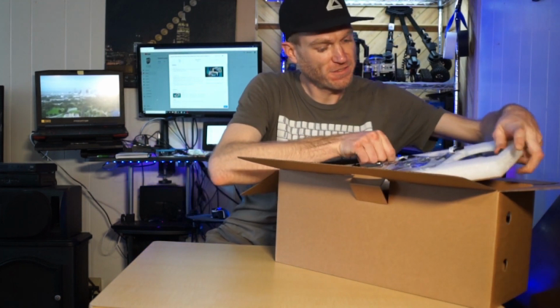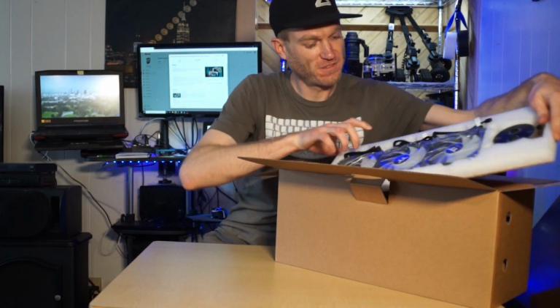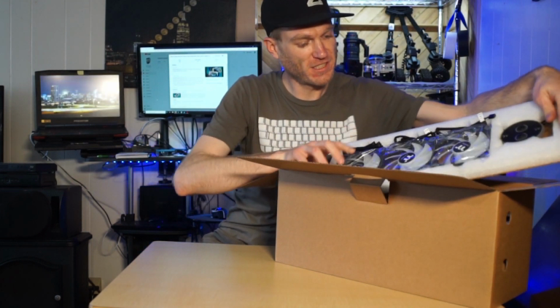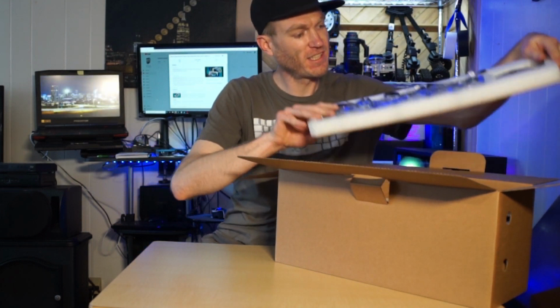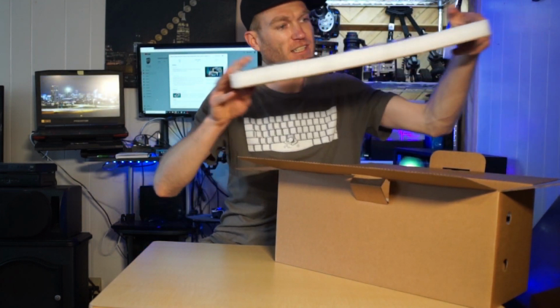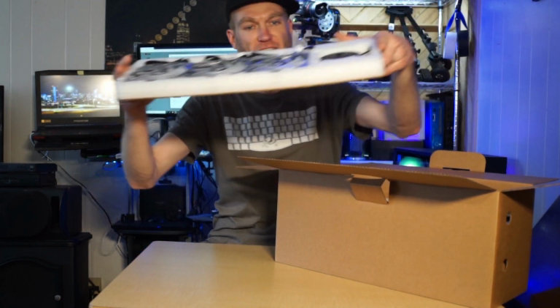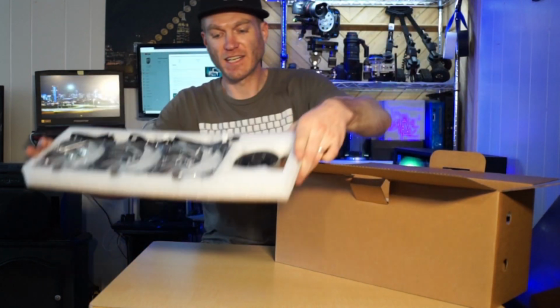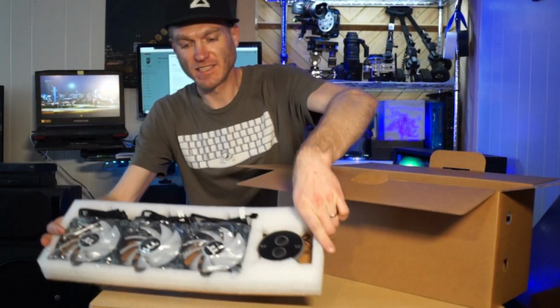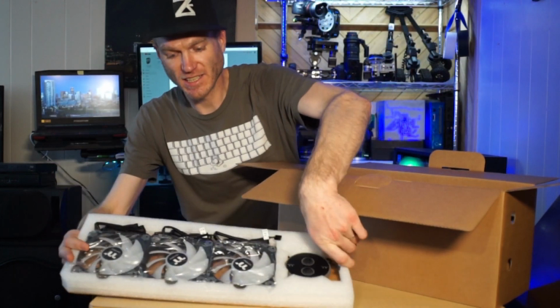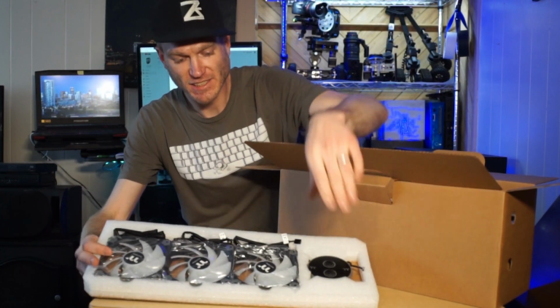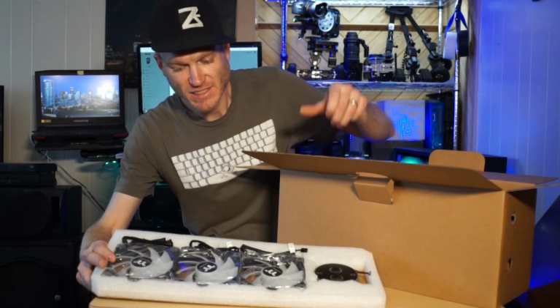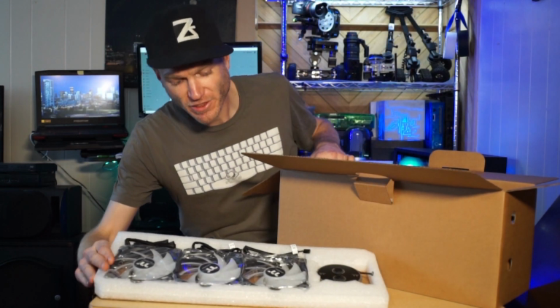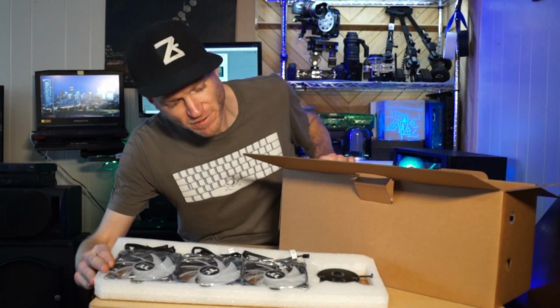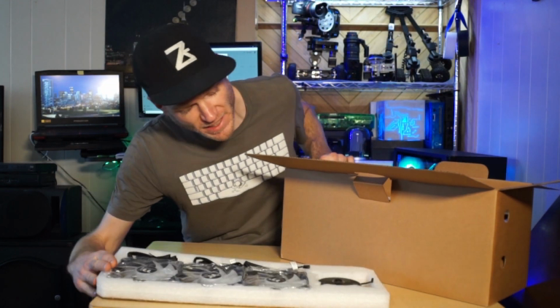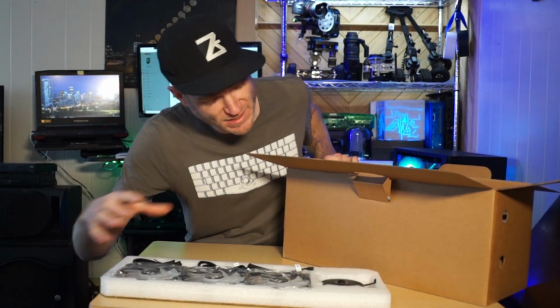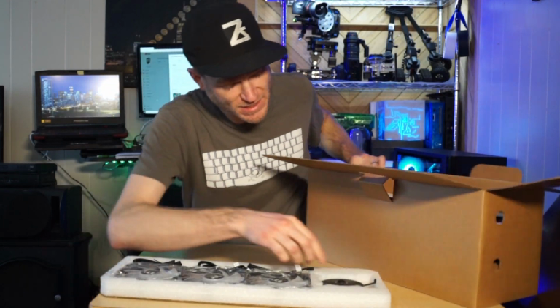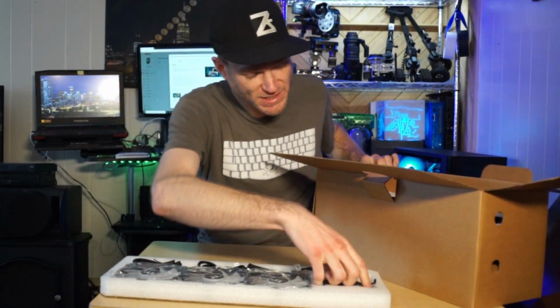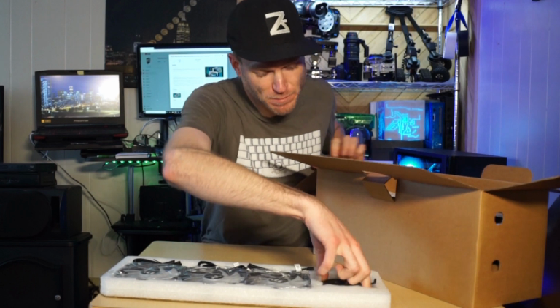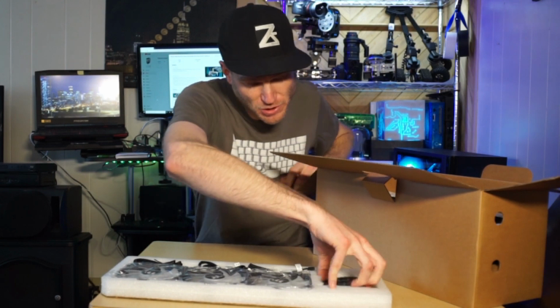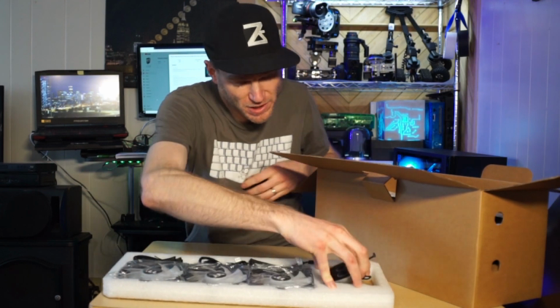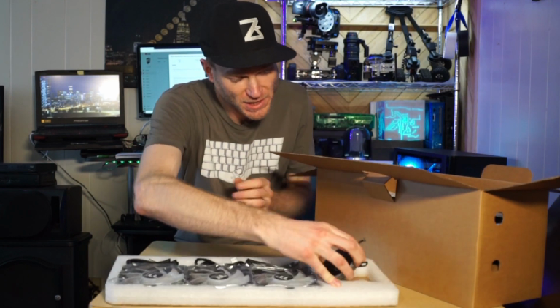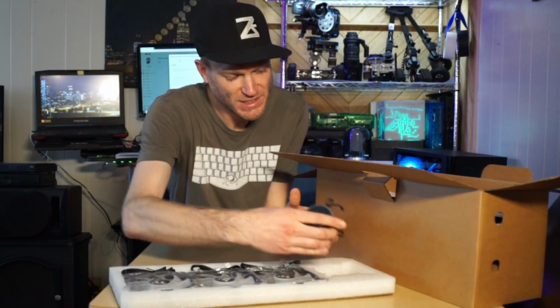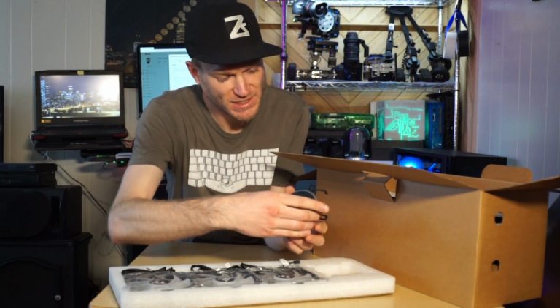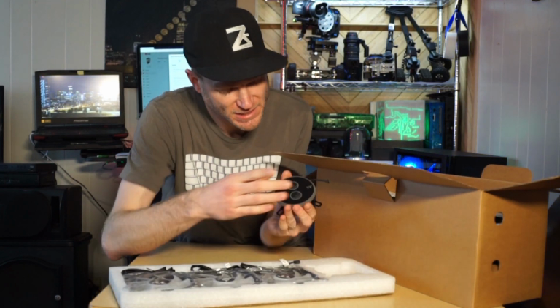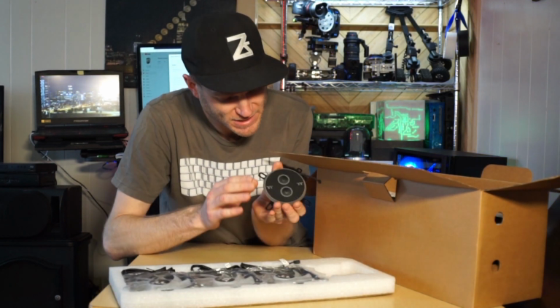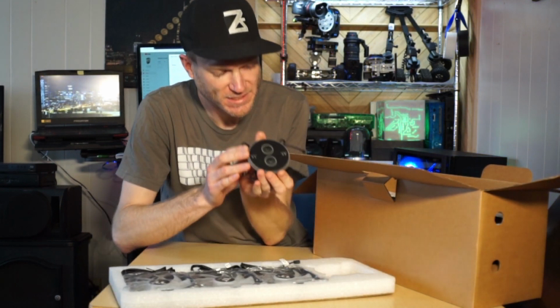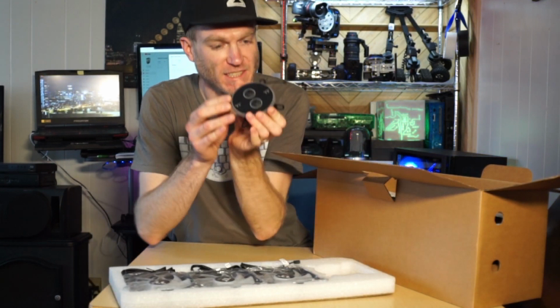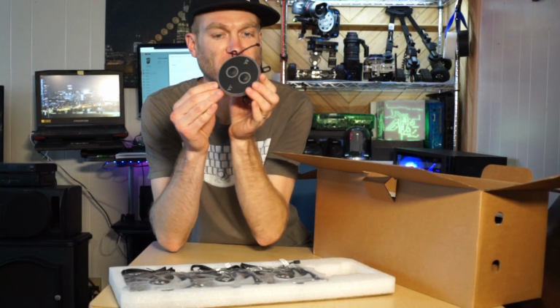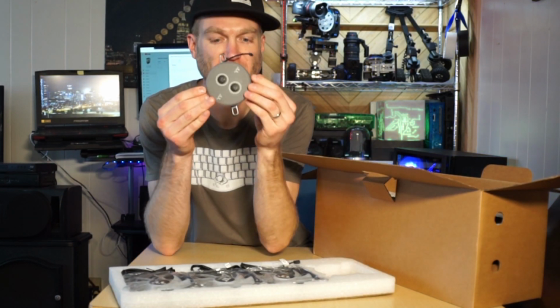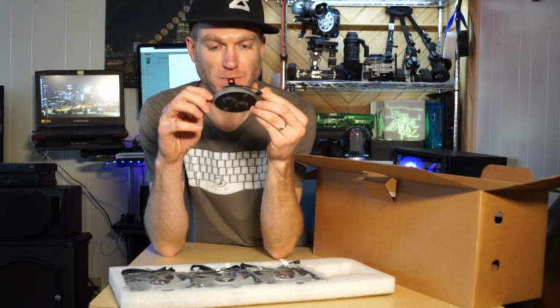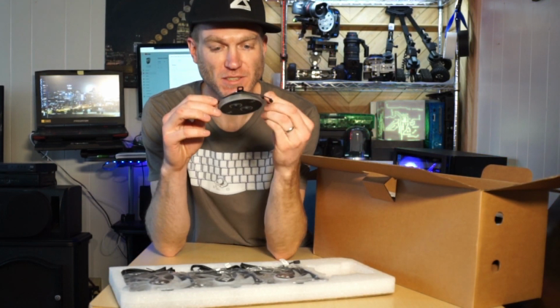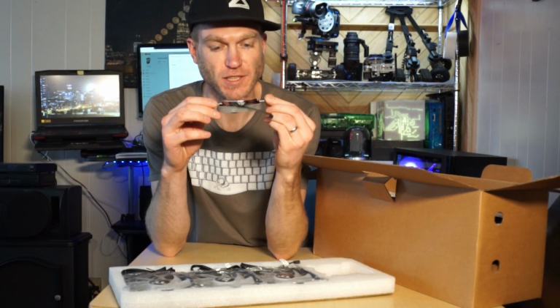First layer we've got three fans and a CPU water block — it's nice. It's got an RGB strip.